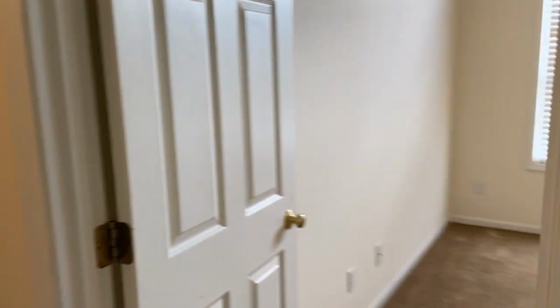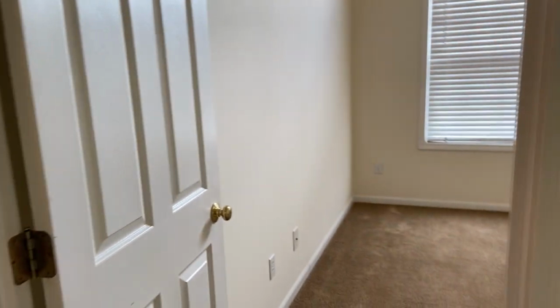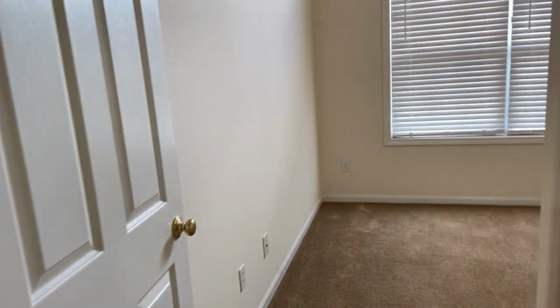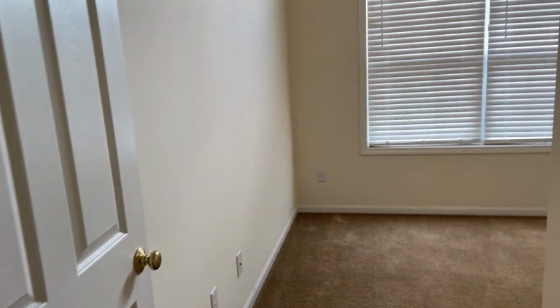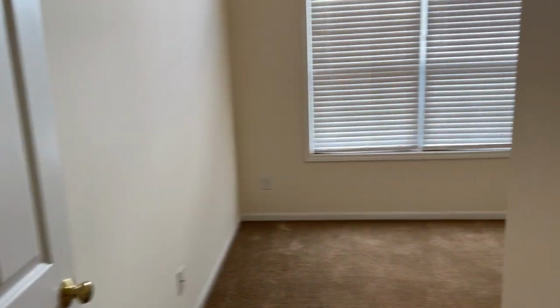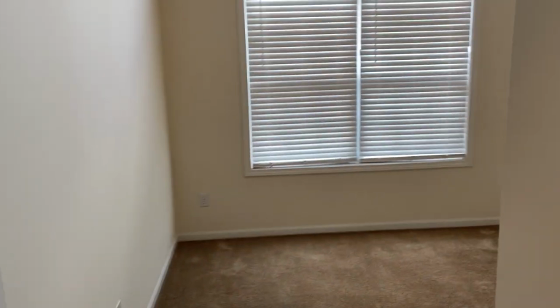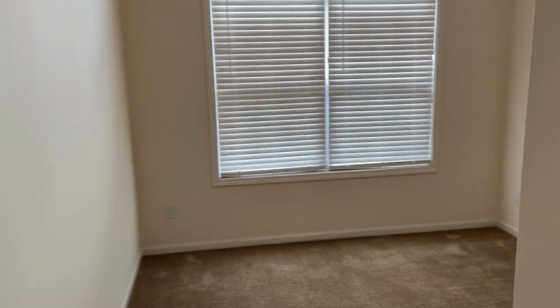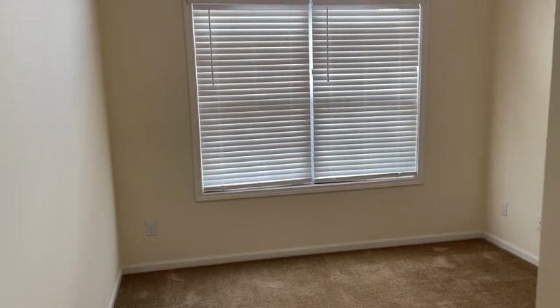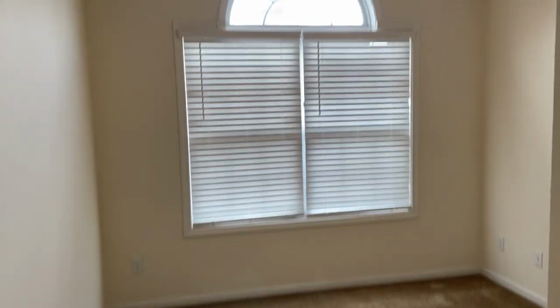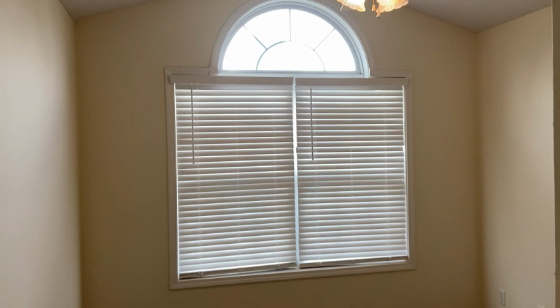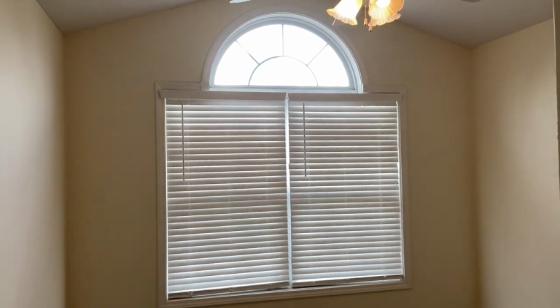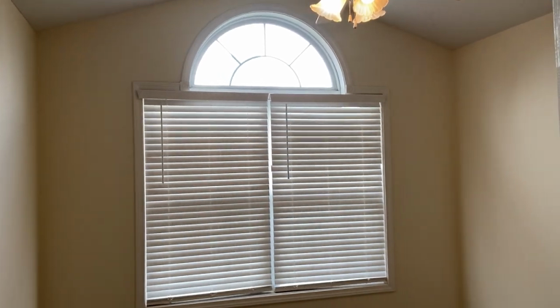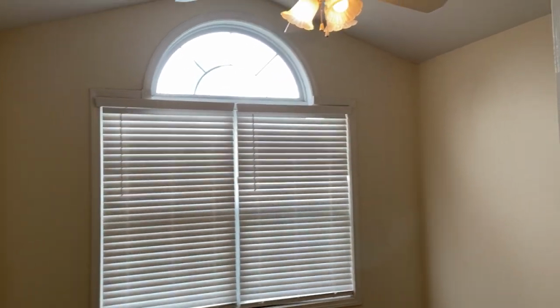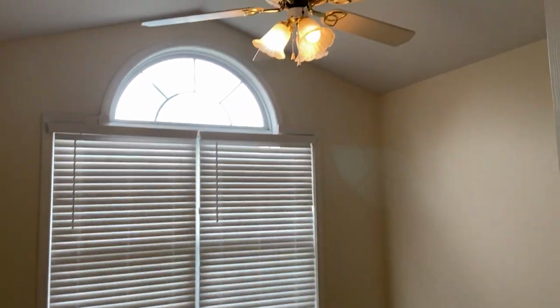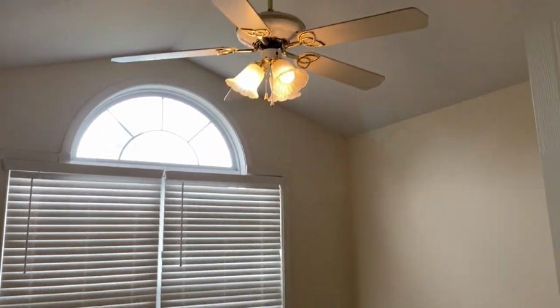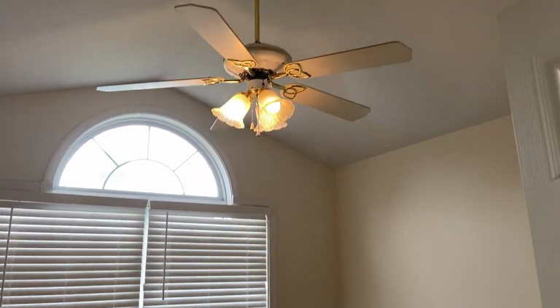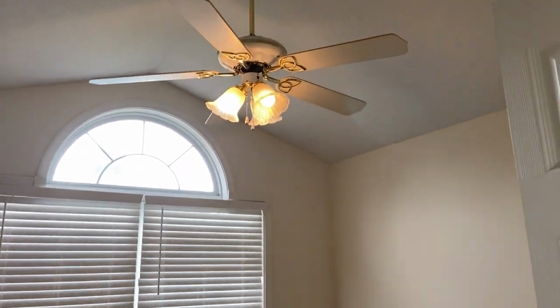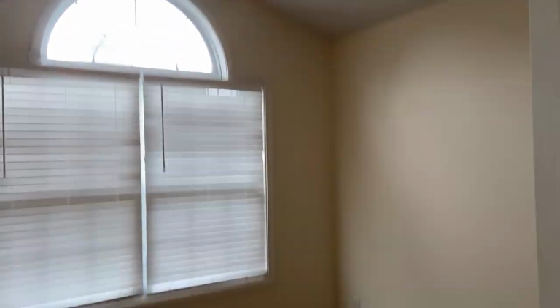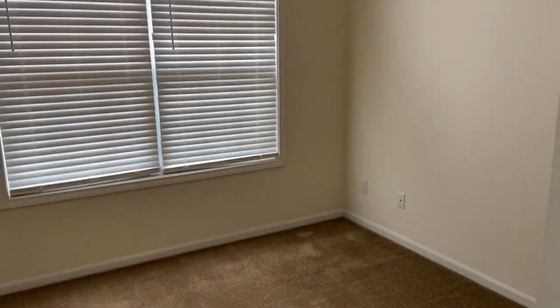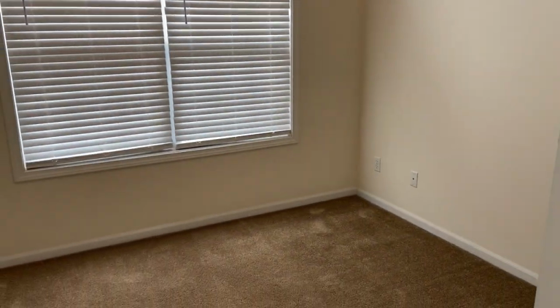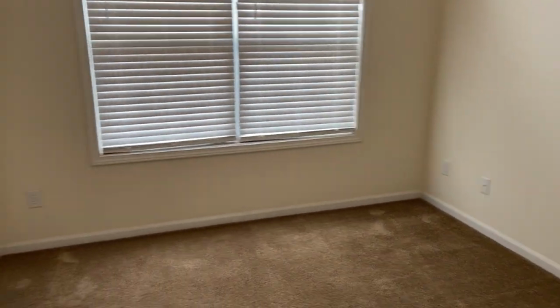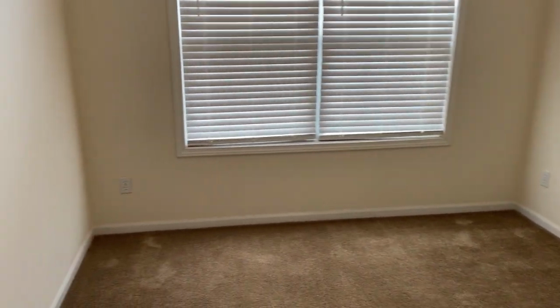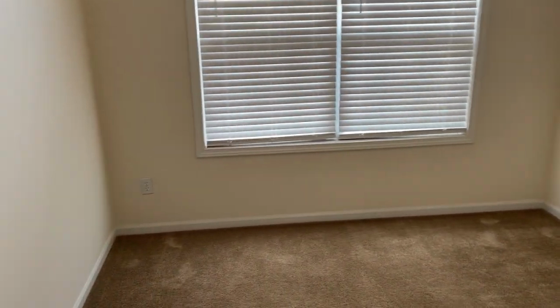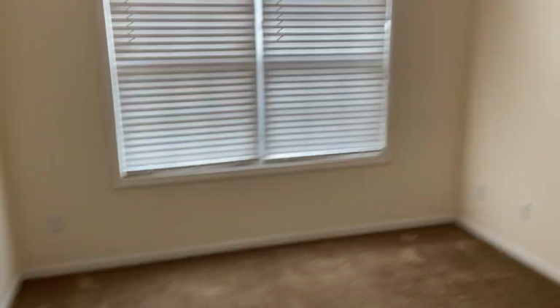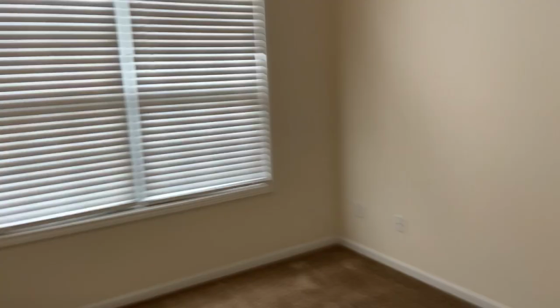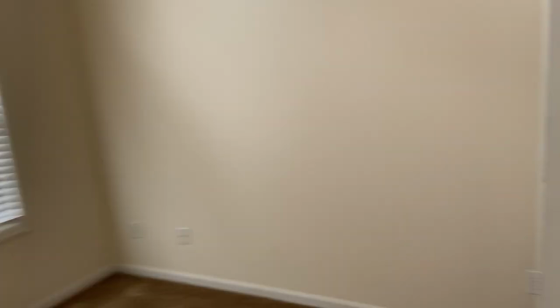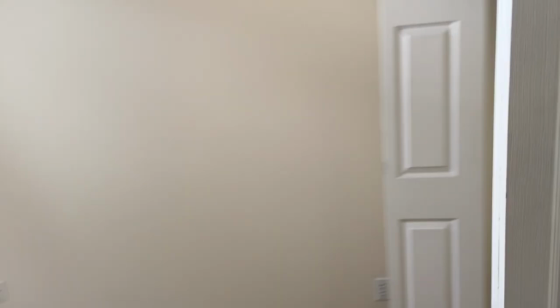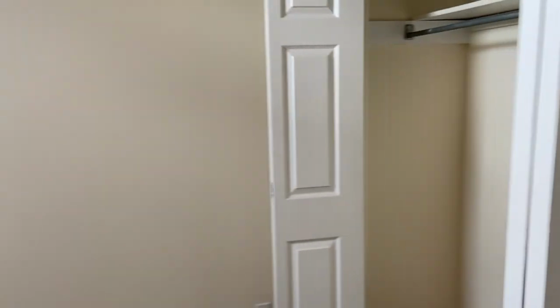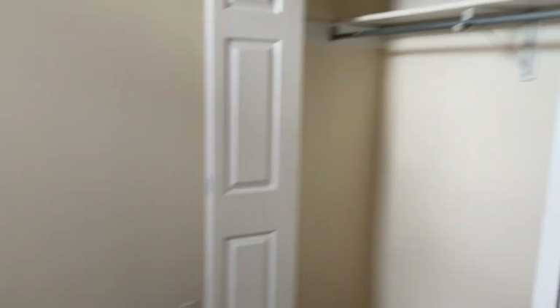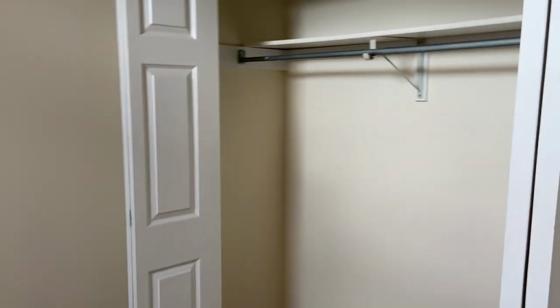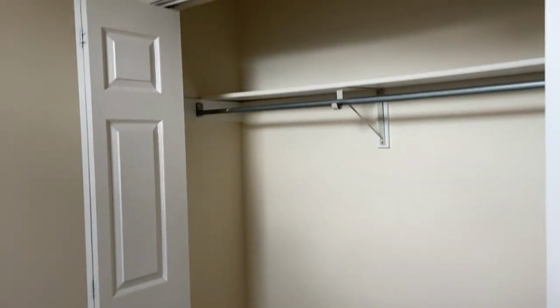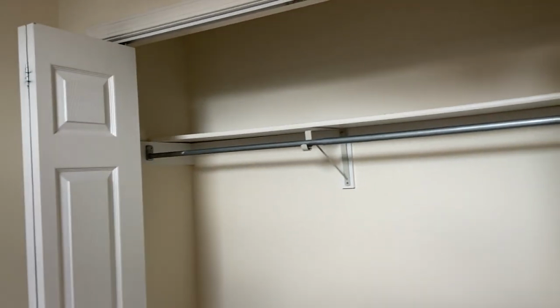Turning around, we have our first bedroom. Got some nice big windows in here. Got the ceiling fan. And a pretty good-sized closet.